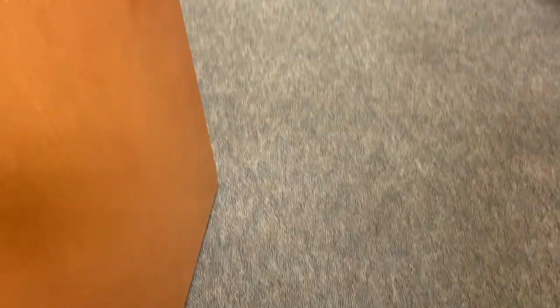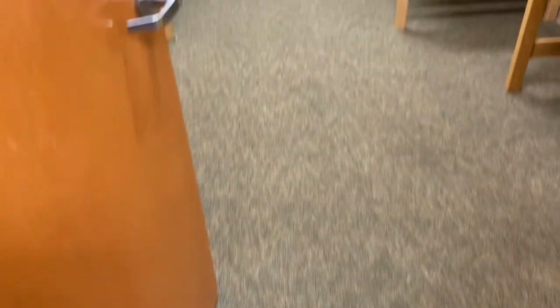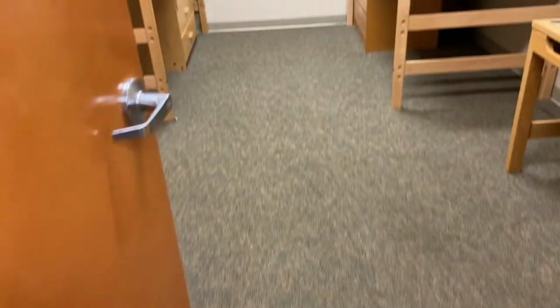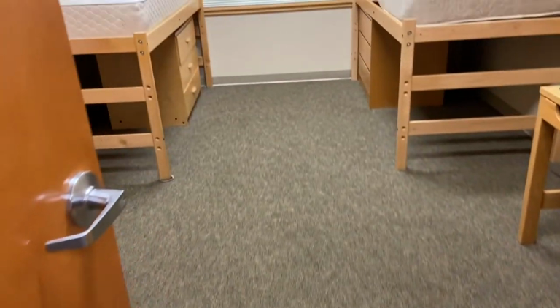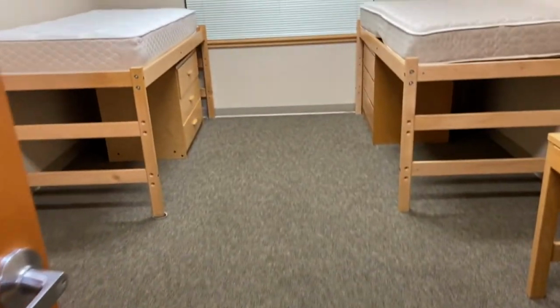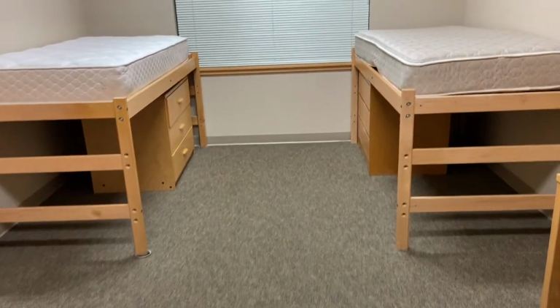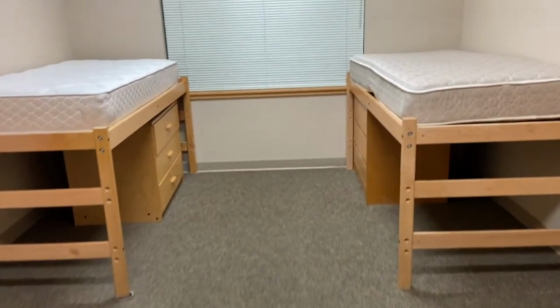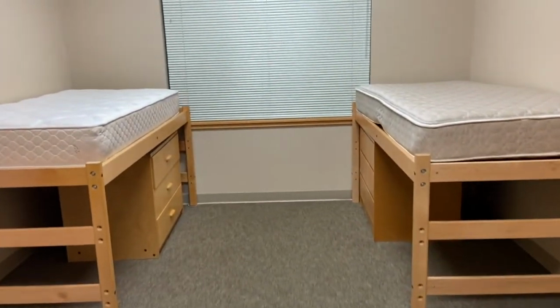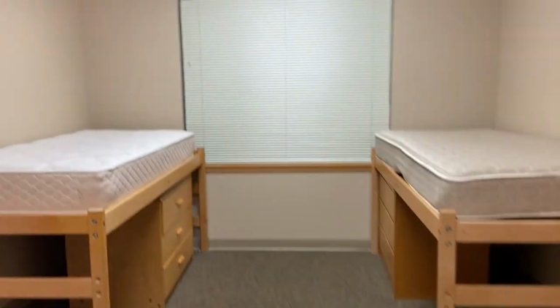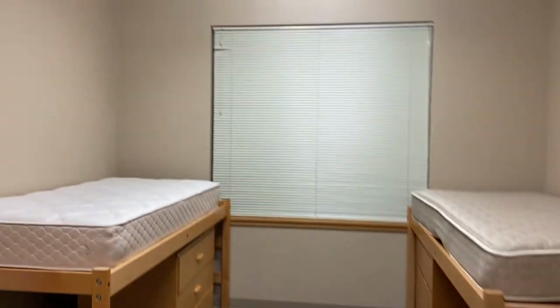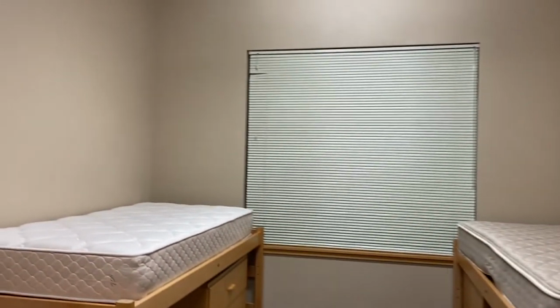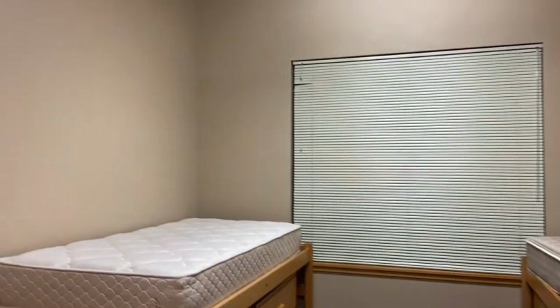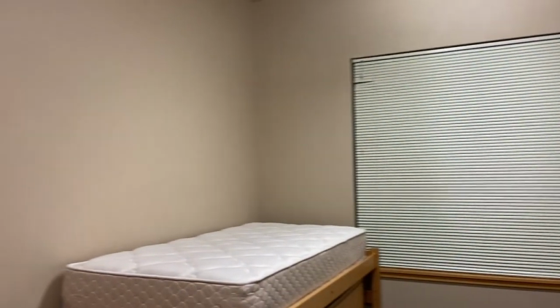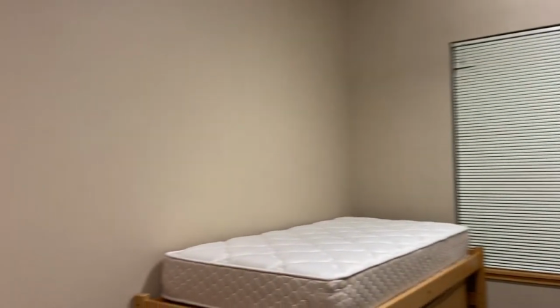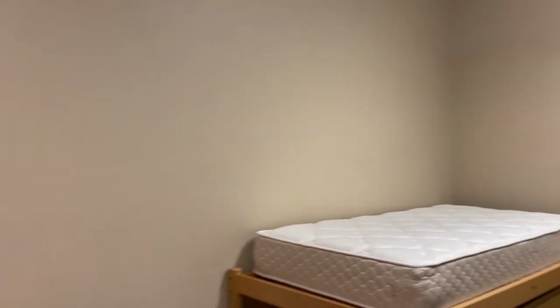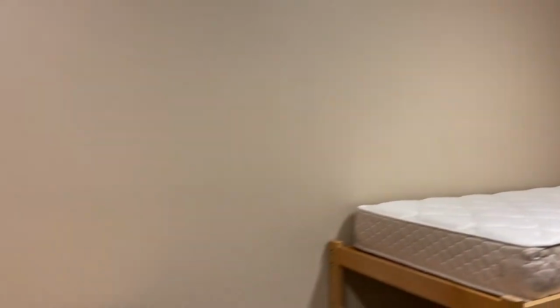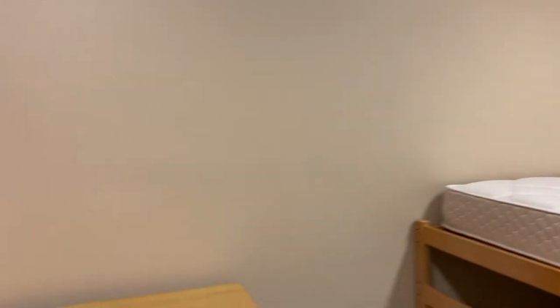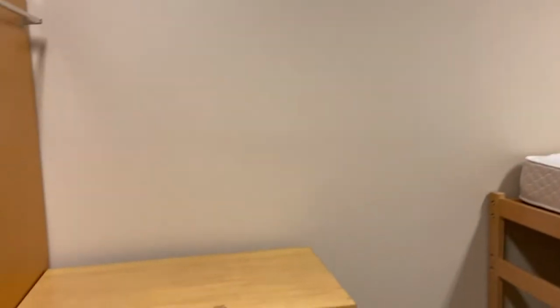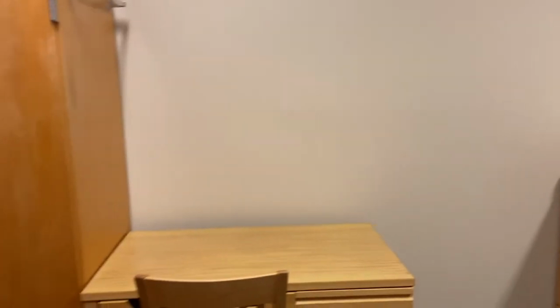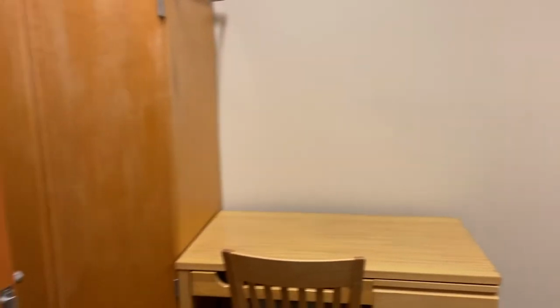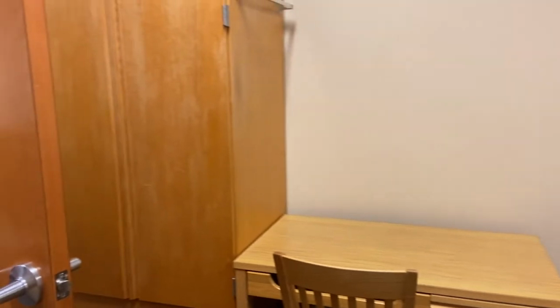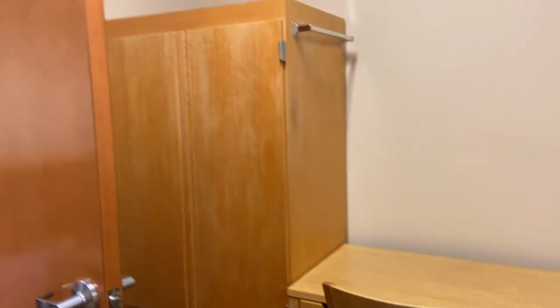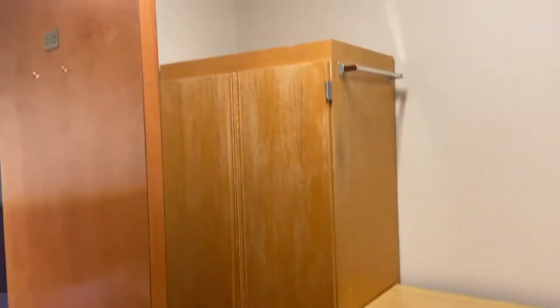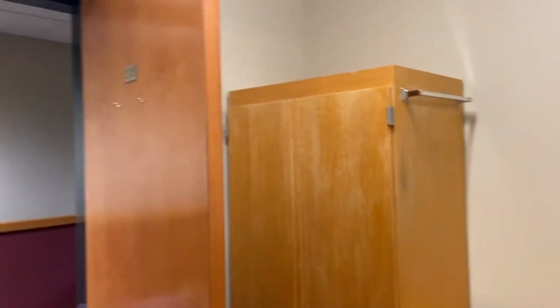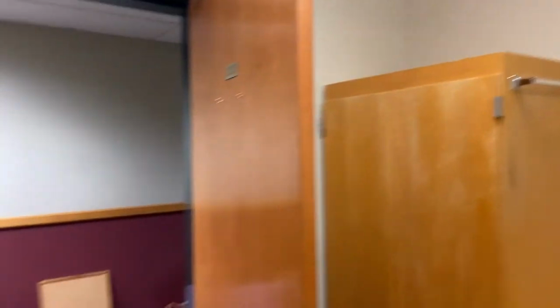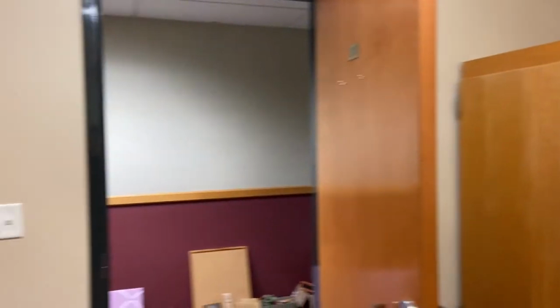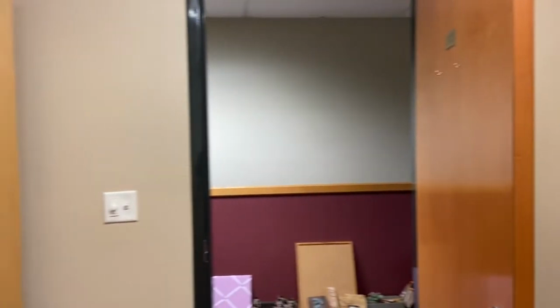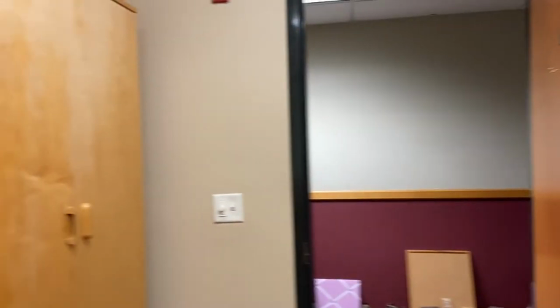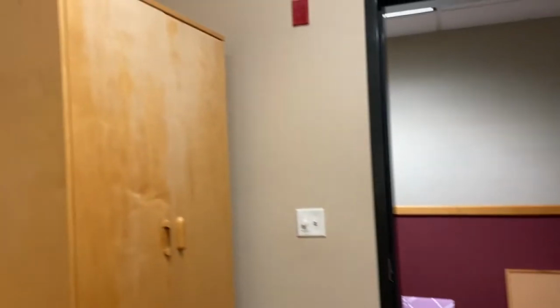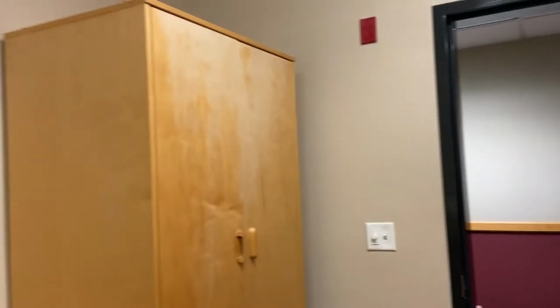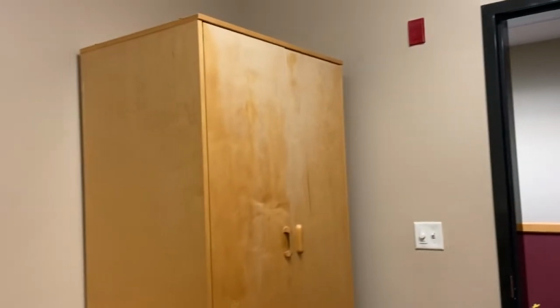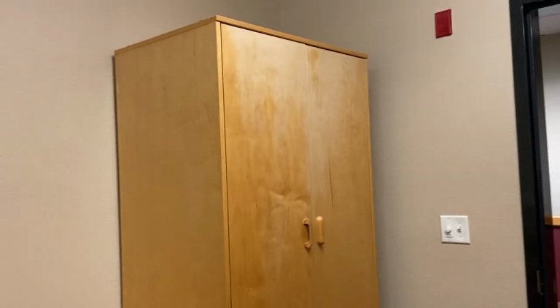This is just to show what the rooms look like before anything happens. You've got your two sets of everything on either side of the room, and you do with it what you want.